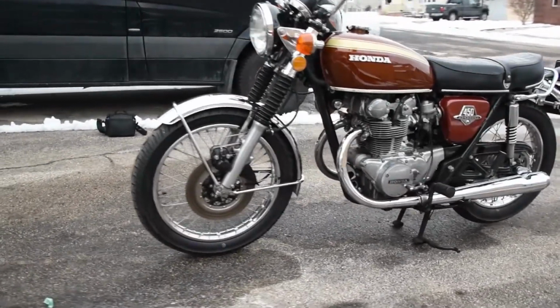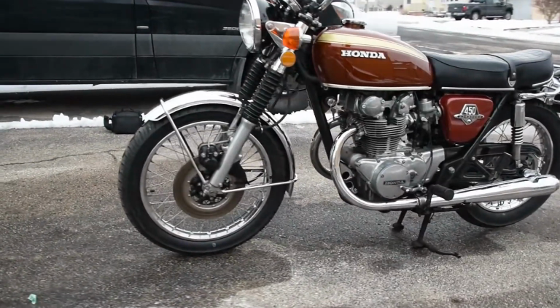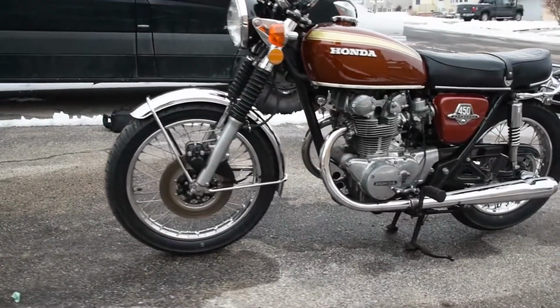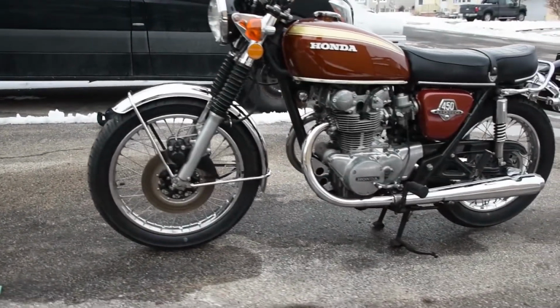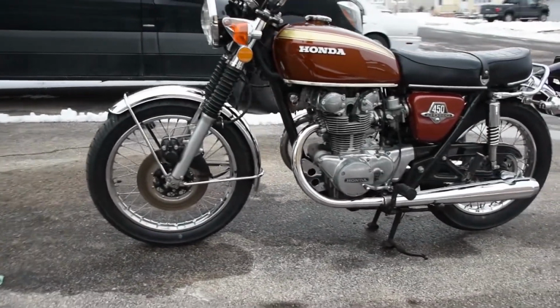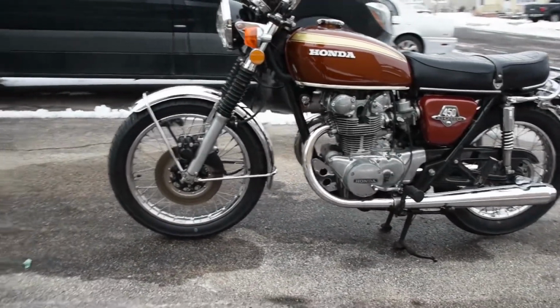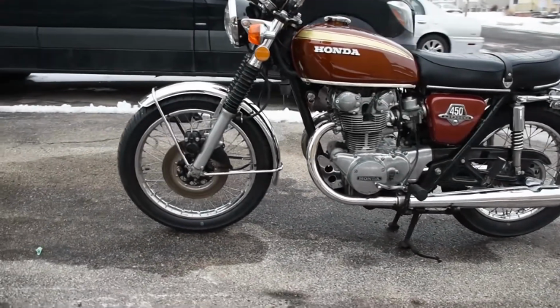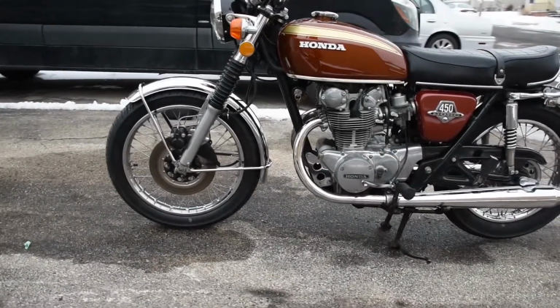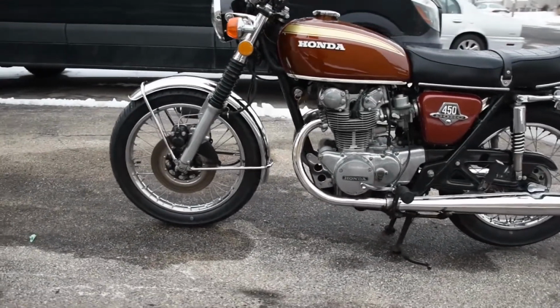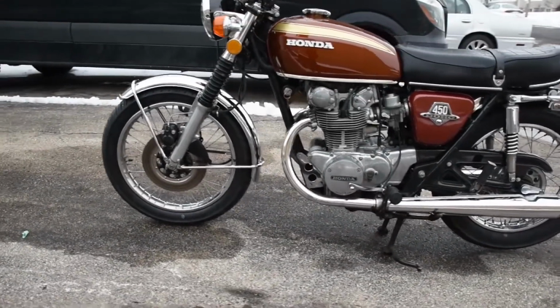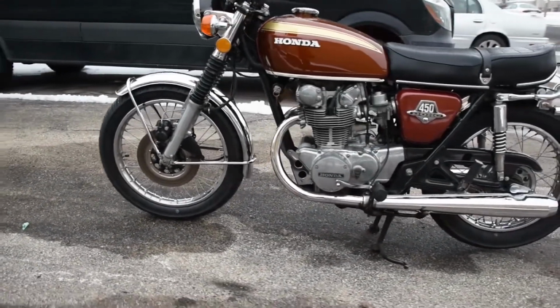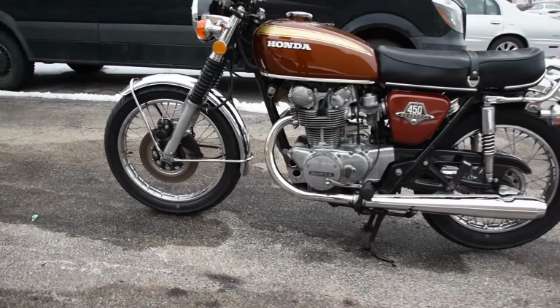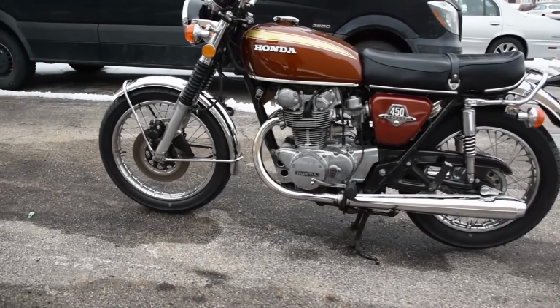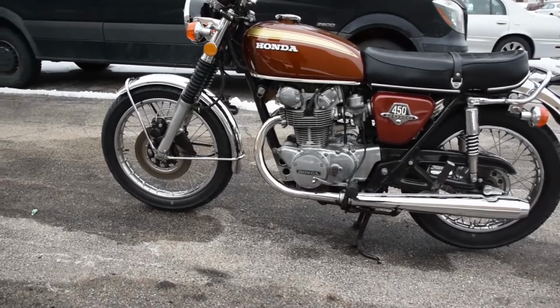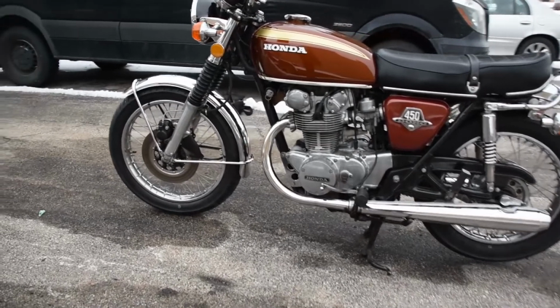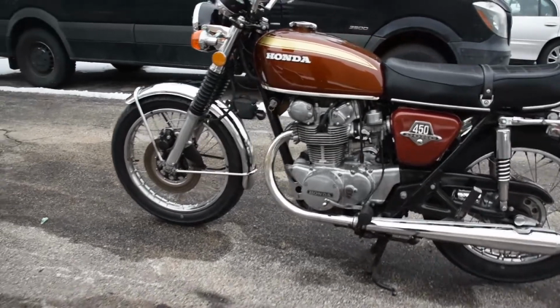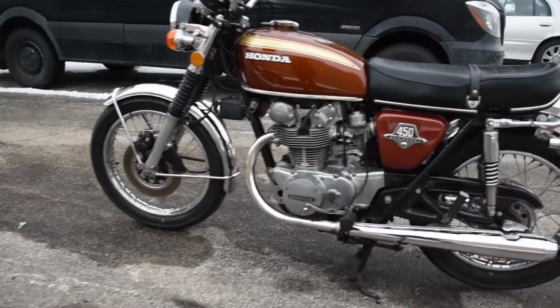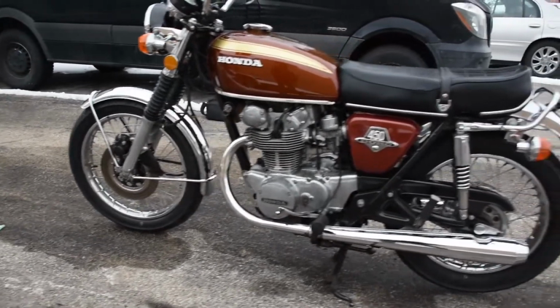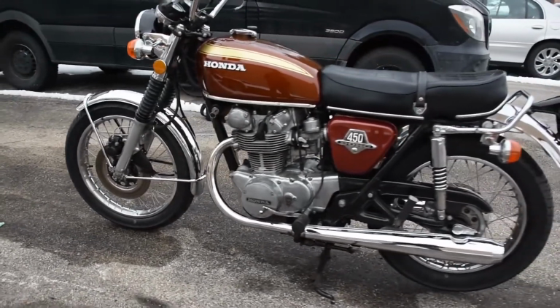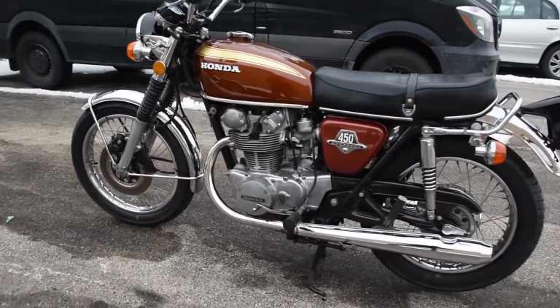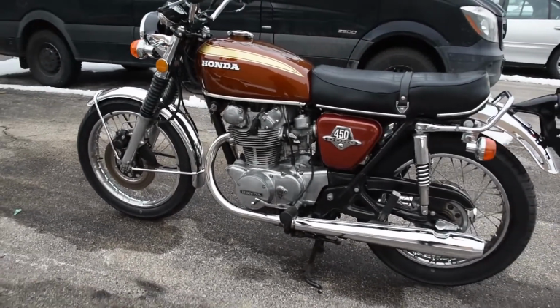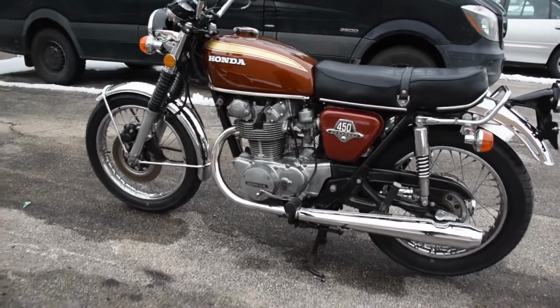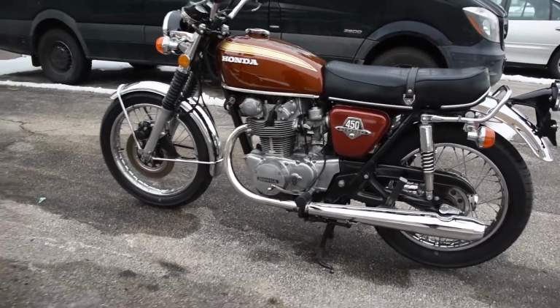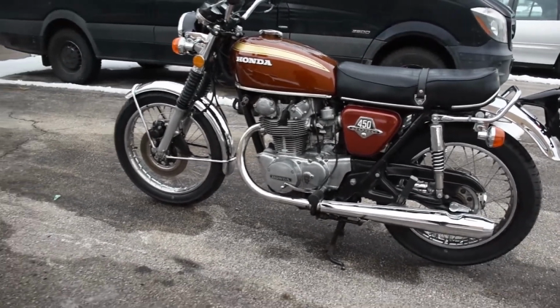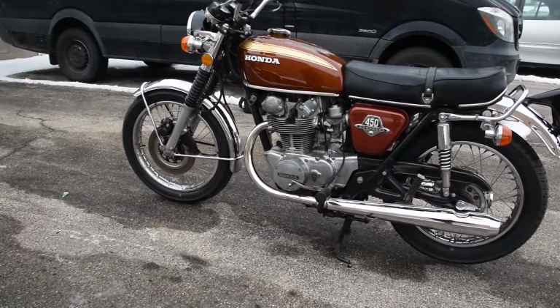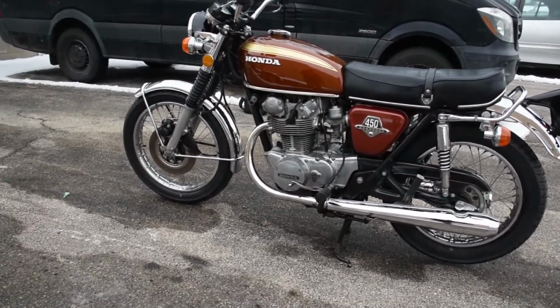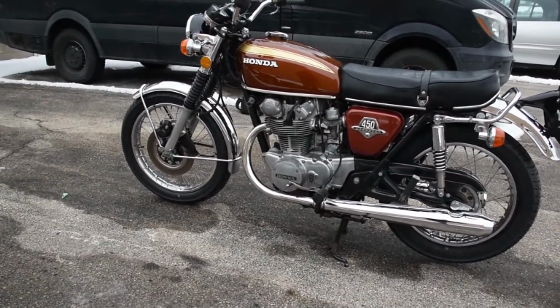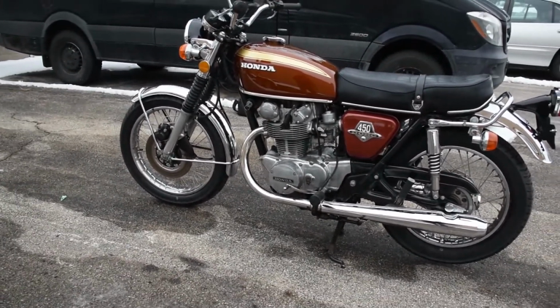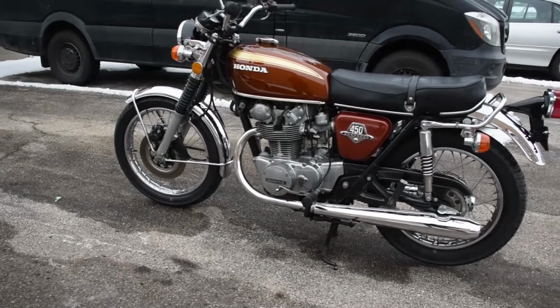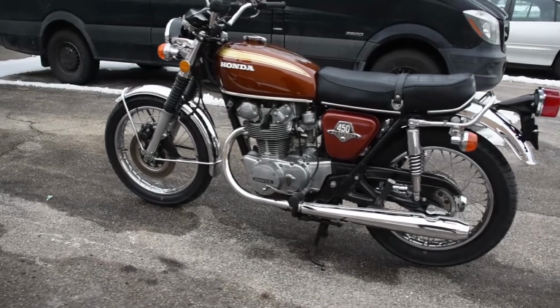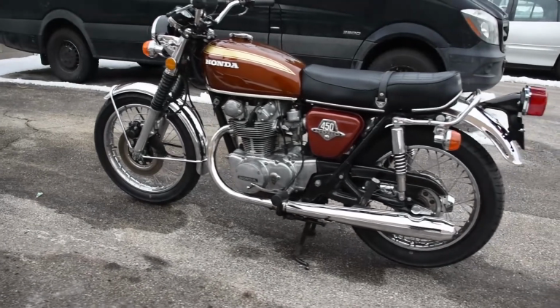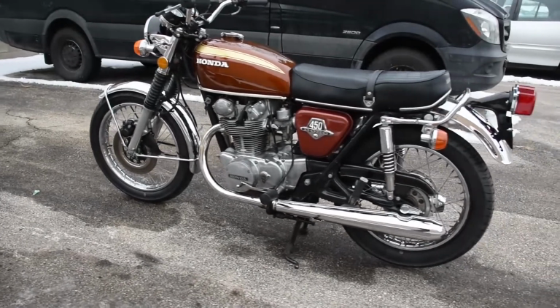Recently it's been serviced: new battery, new tires front and rear, a once-over on the carburetors, adjustments to the cam chain tensioning, valve clearance adjustments, and ignition timing as well.